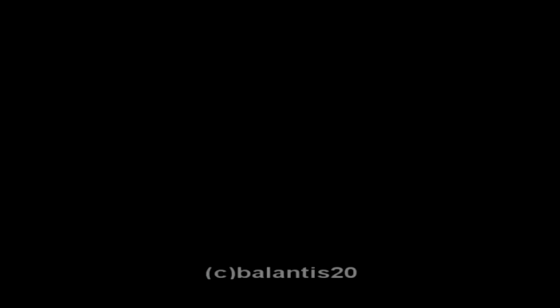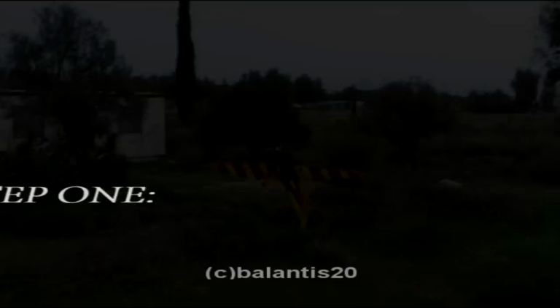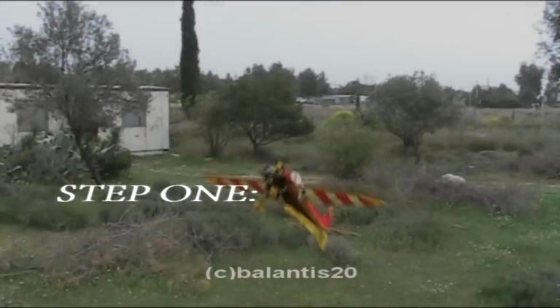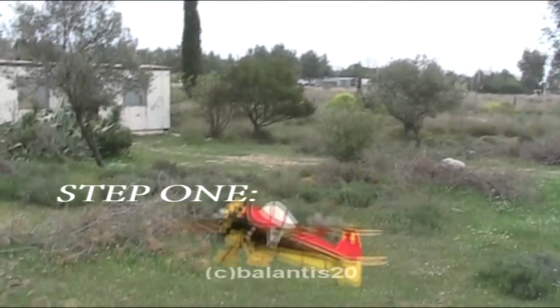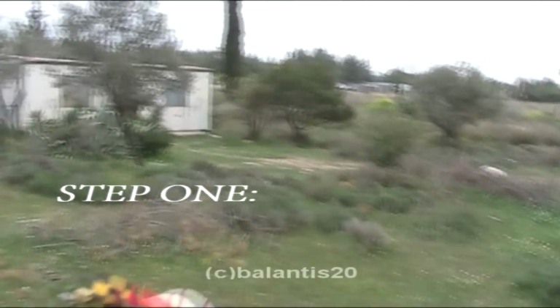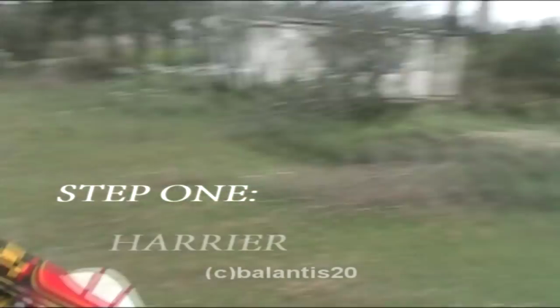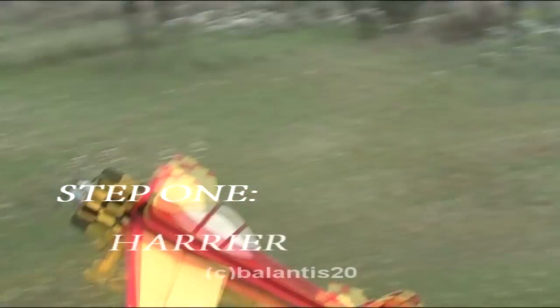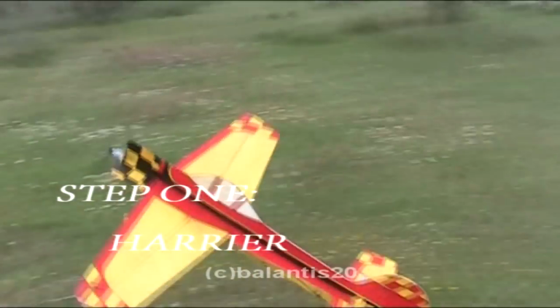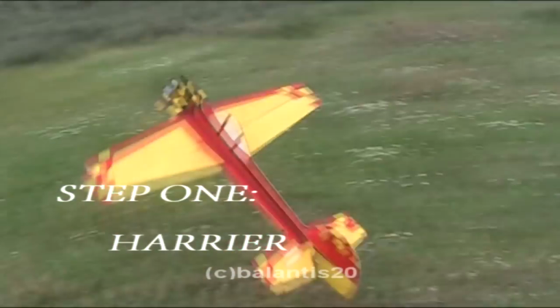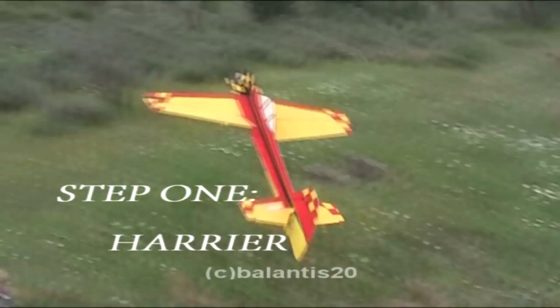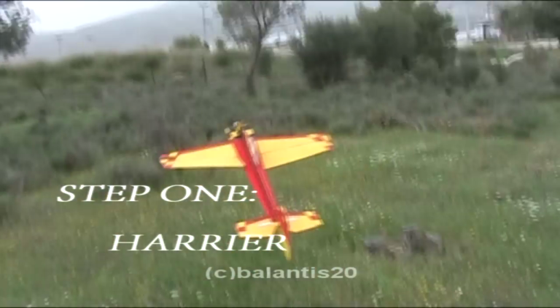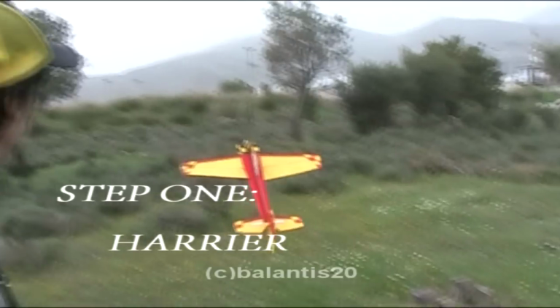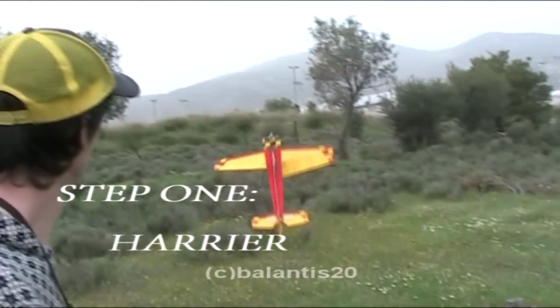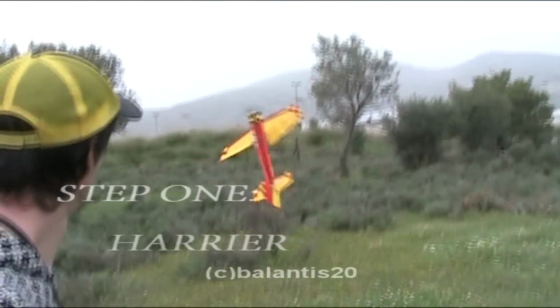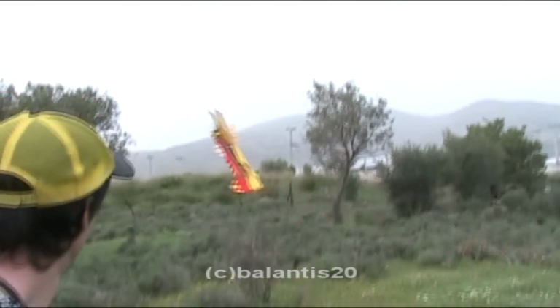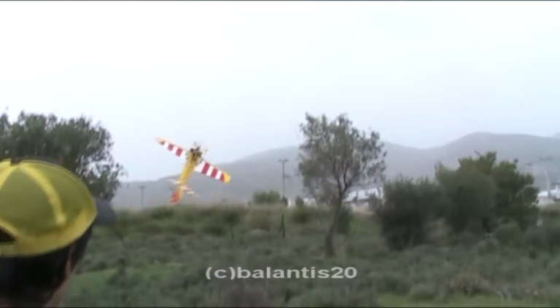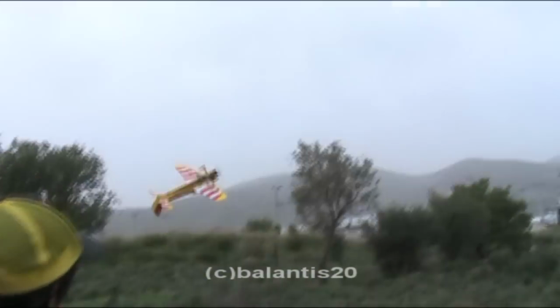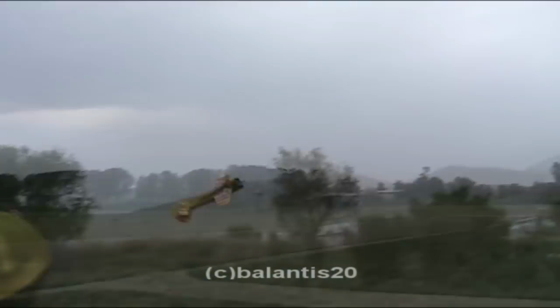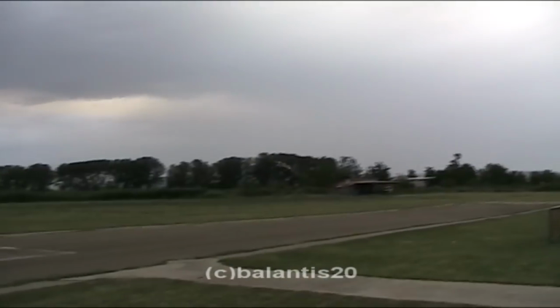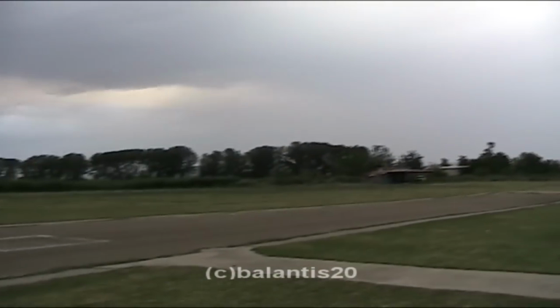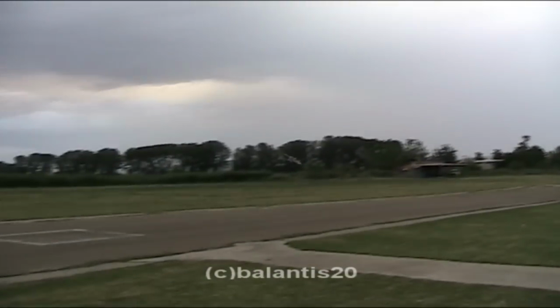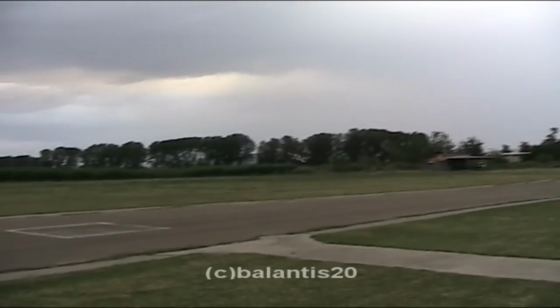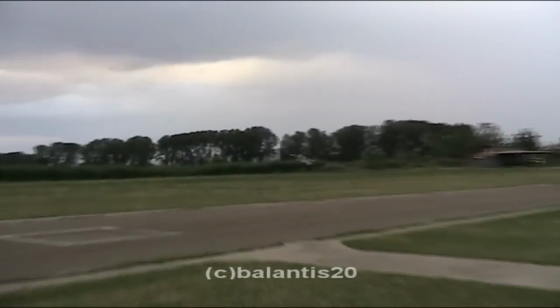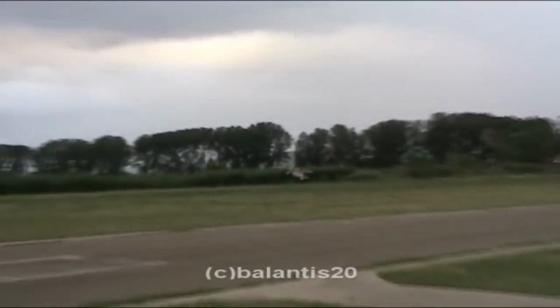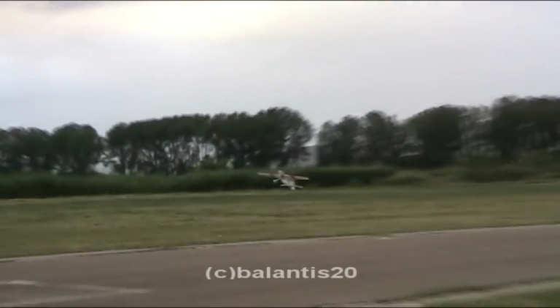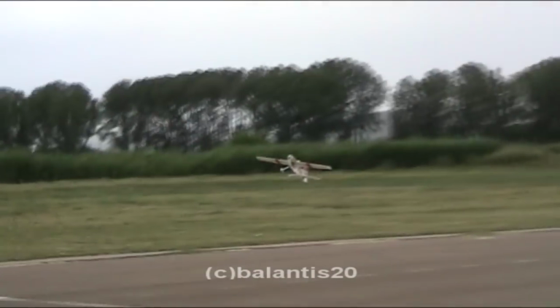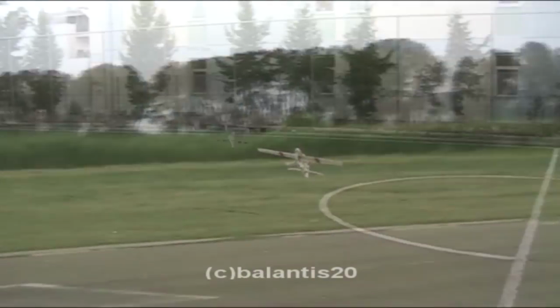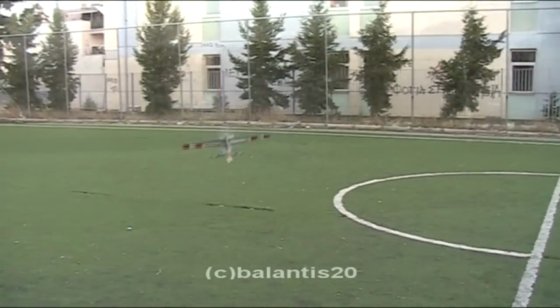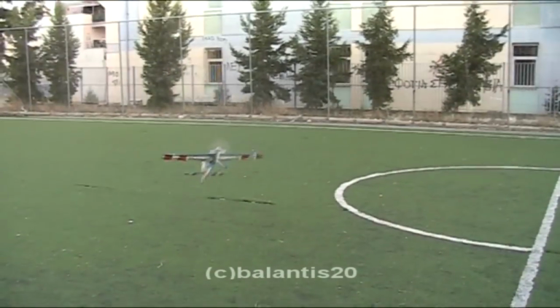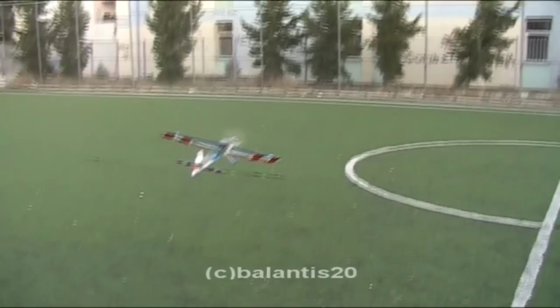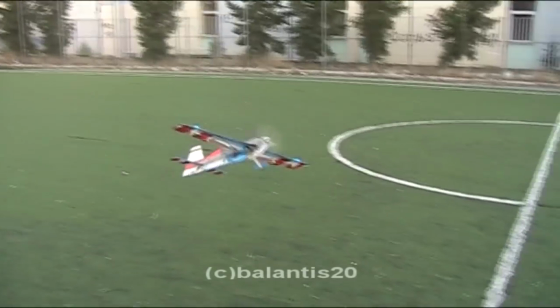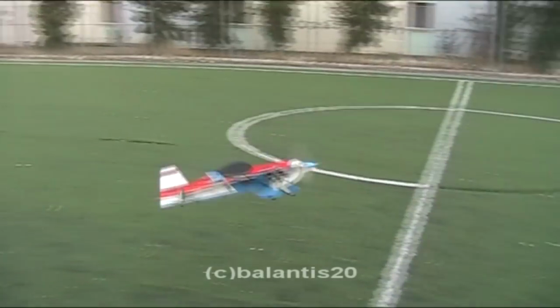Step 1: Harrier. This is the basic maneuver you have to know in nose-in and nose-out mode to accept the challenge.